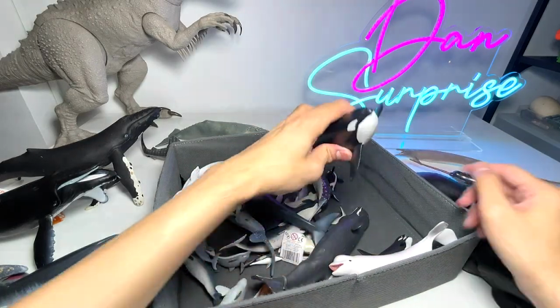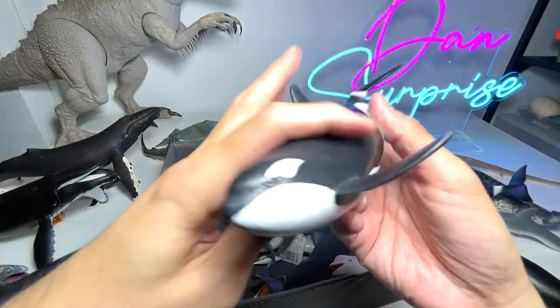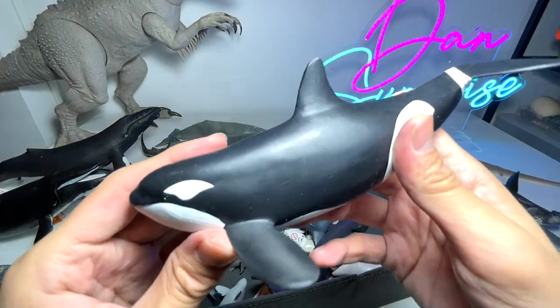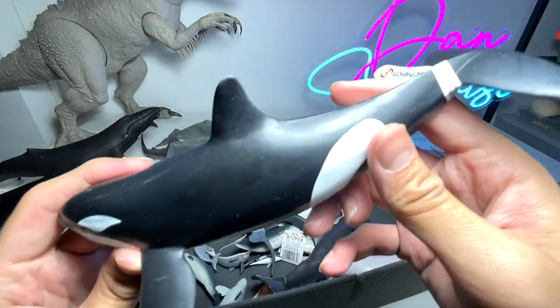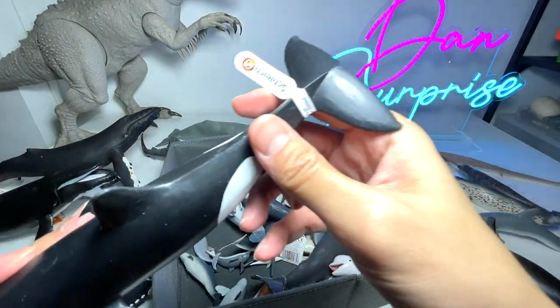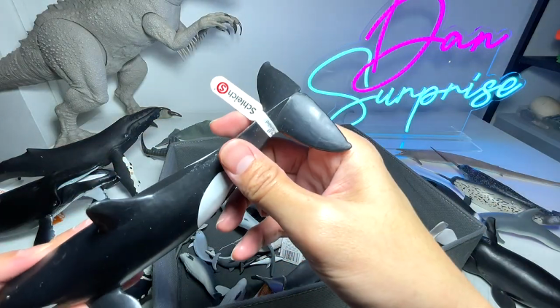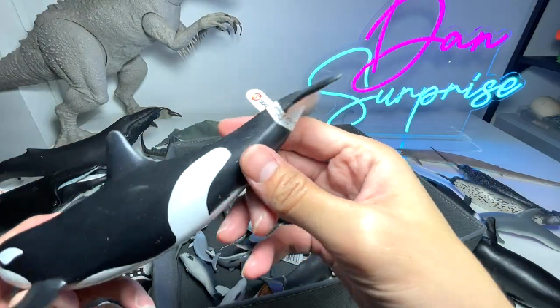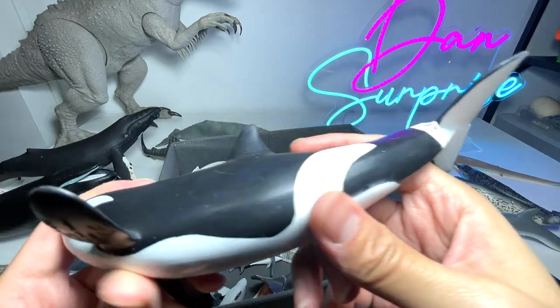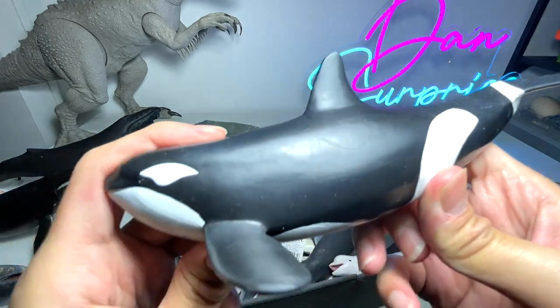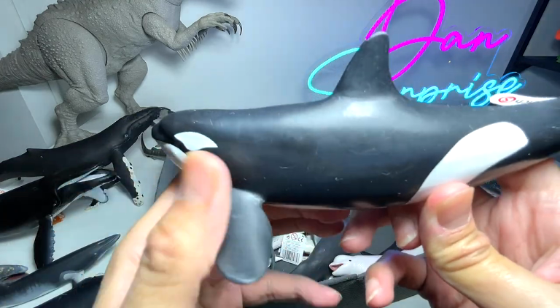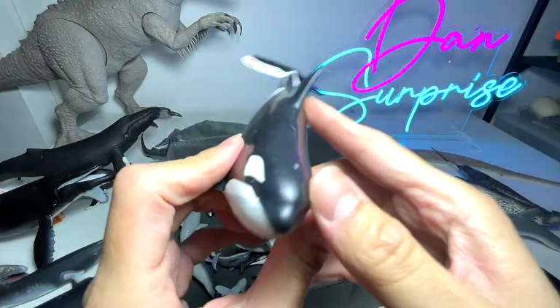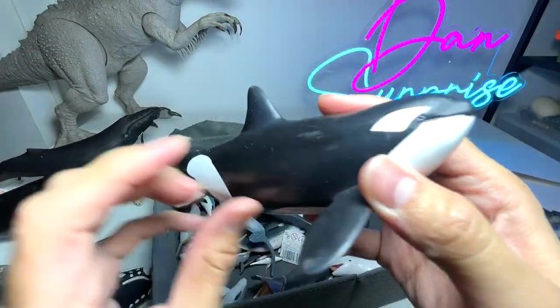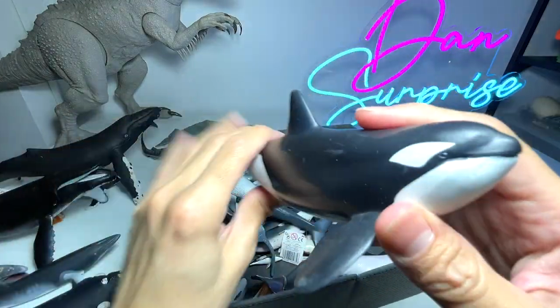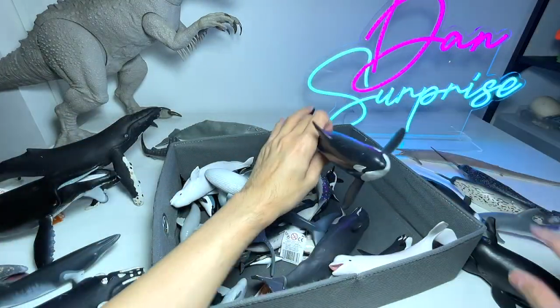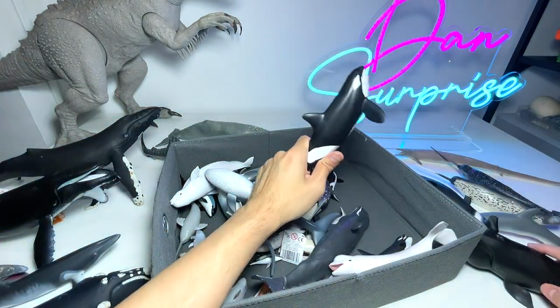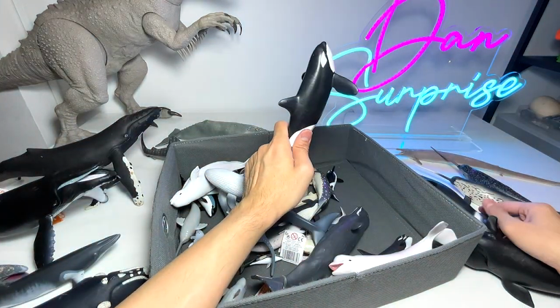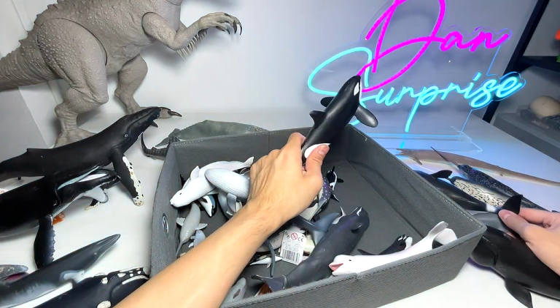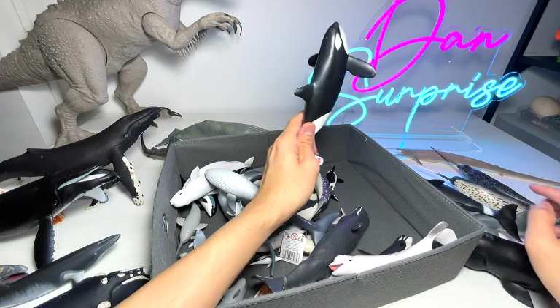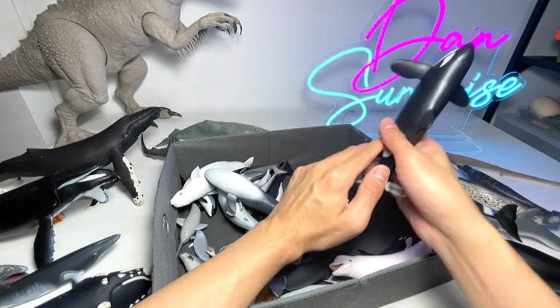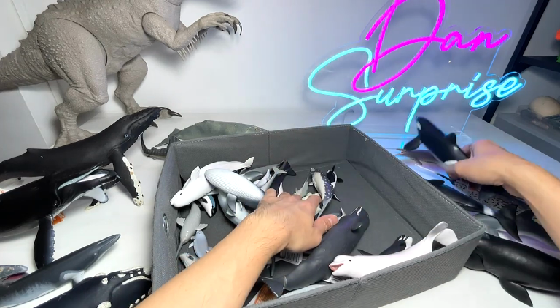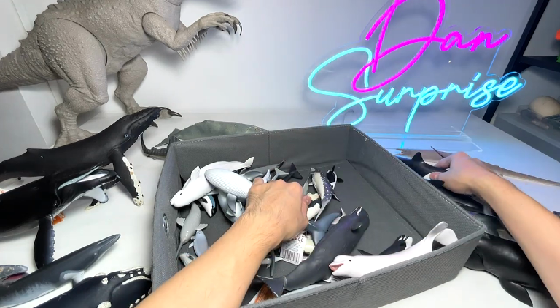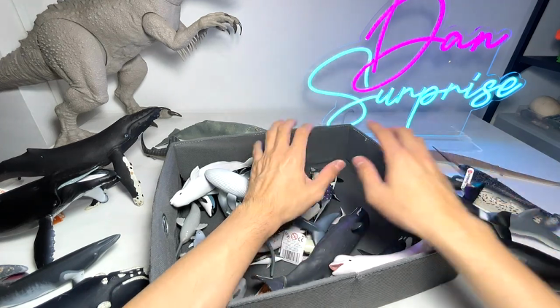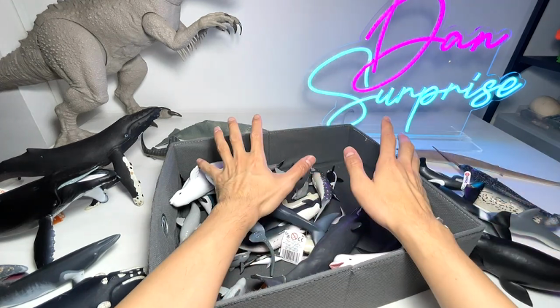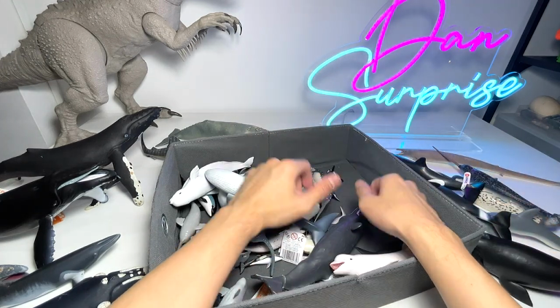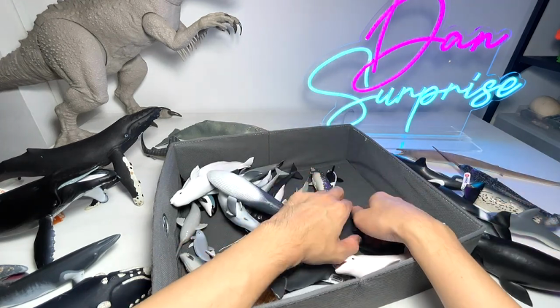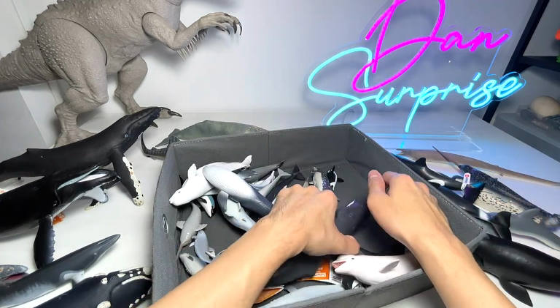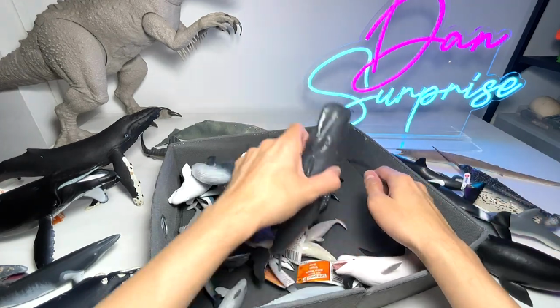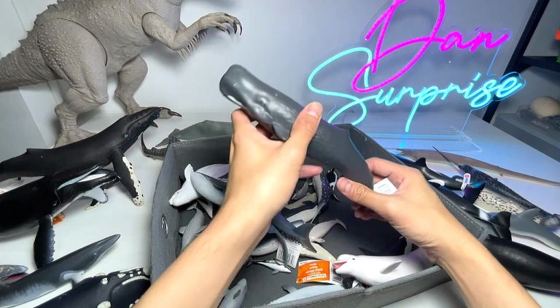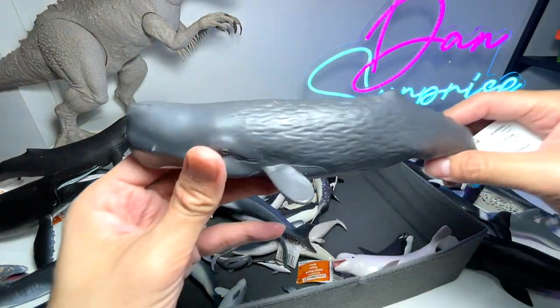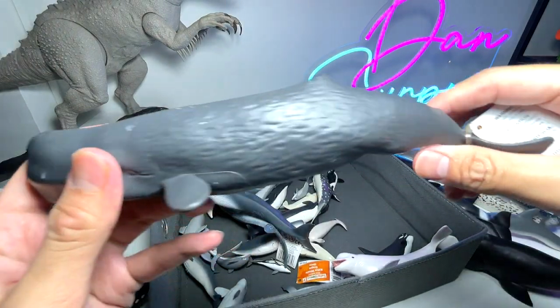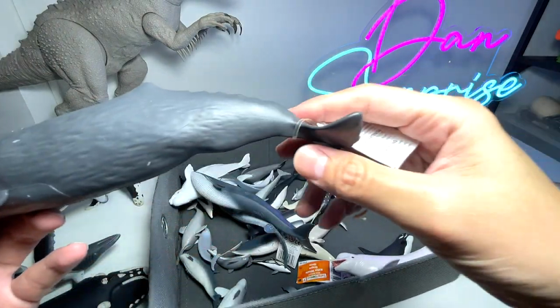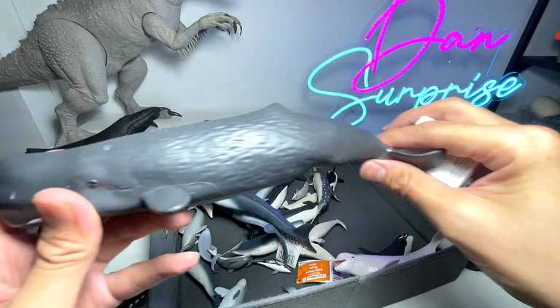This is an orca, also known as a killer whale. They are very good predators — in fact they are apex predators. They can even take down a sperm whale, which is very significant.